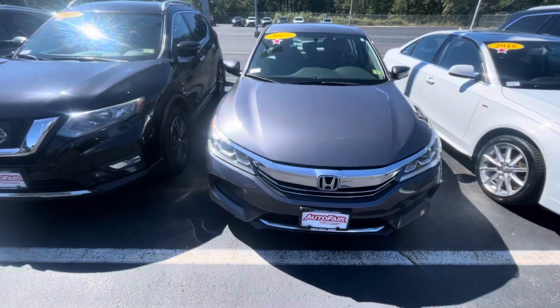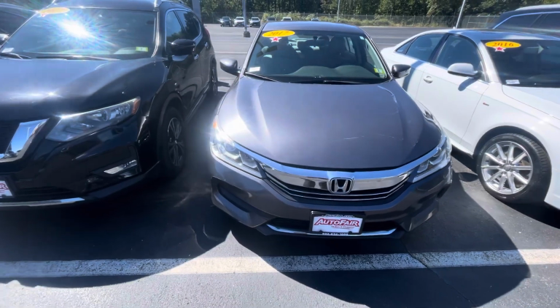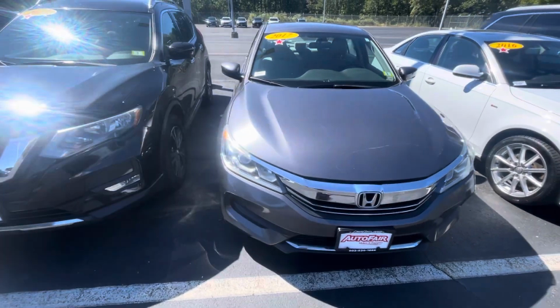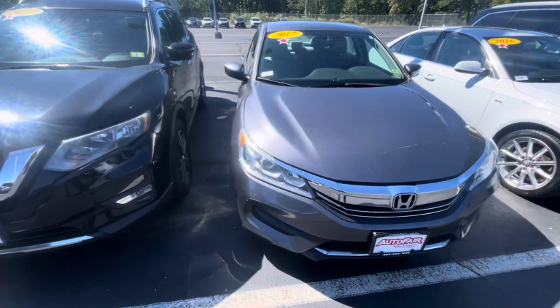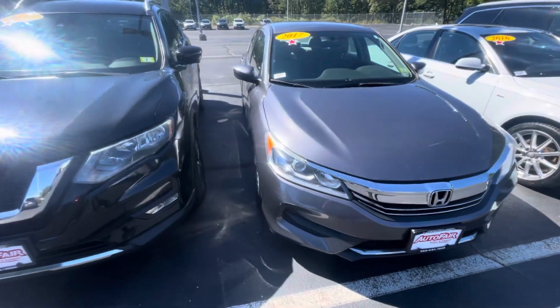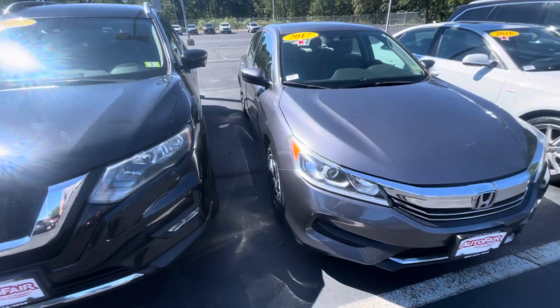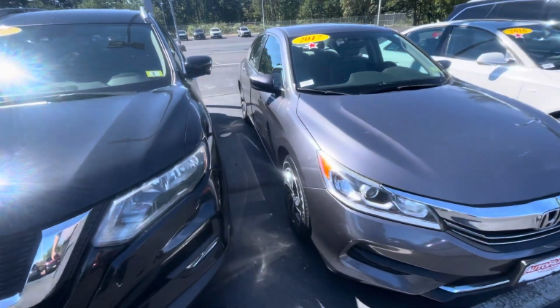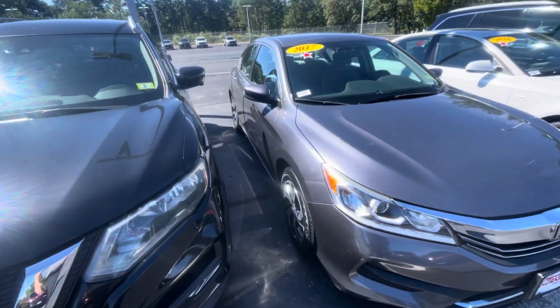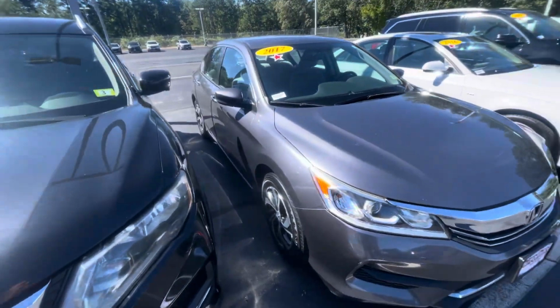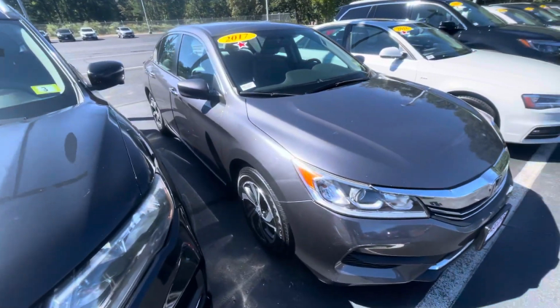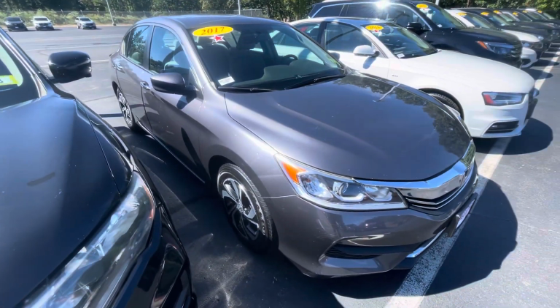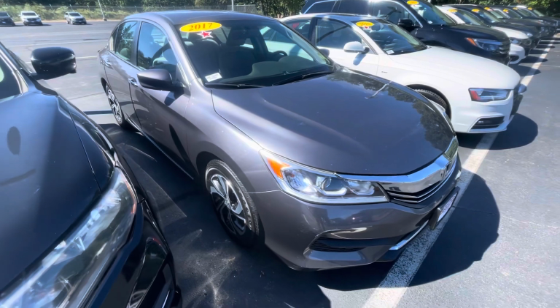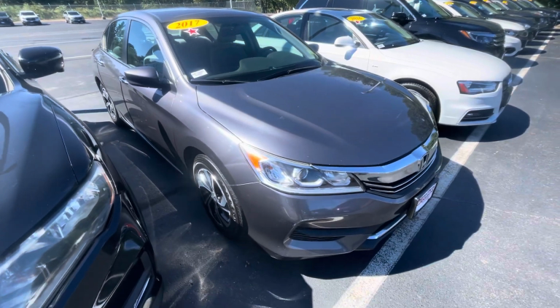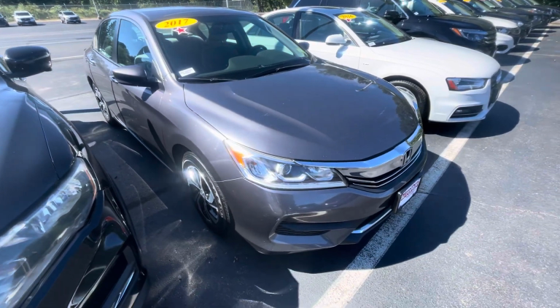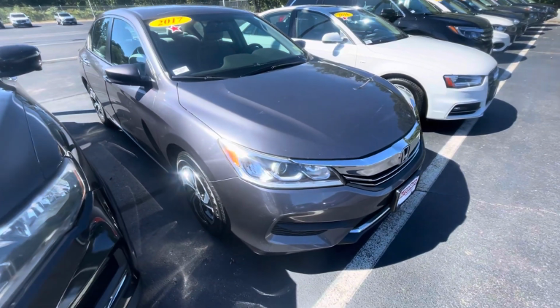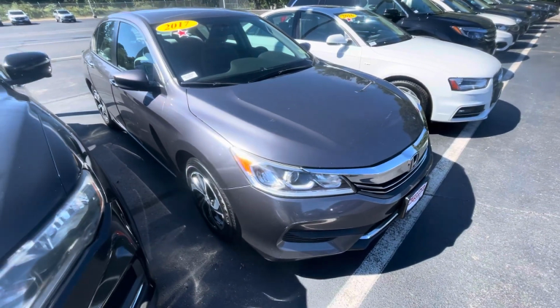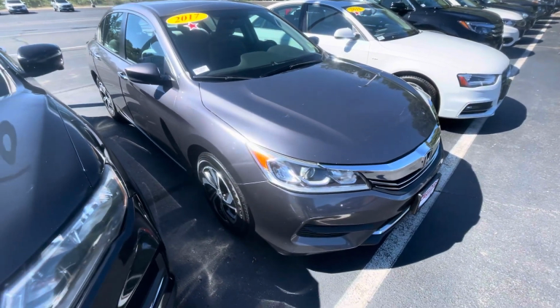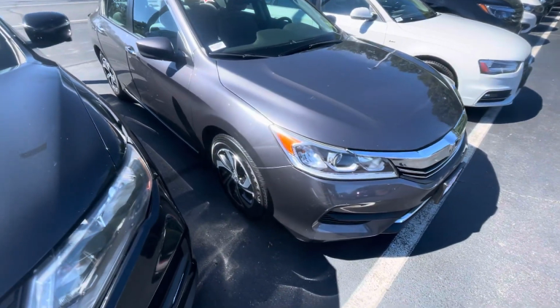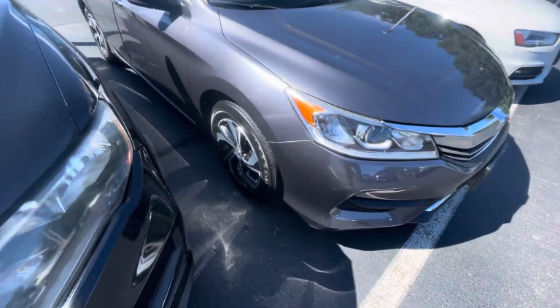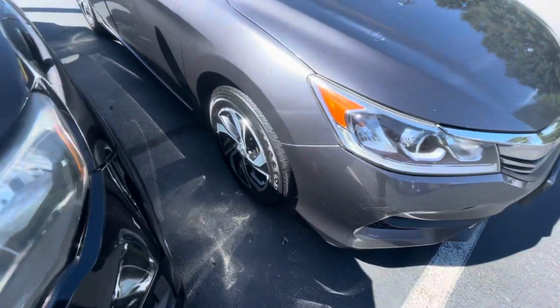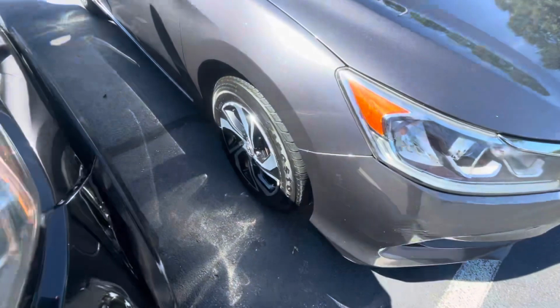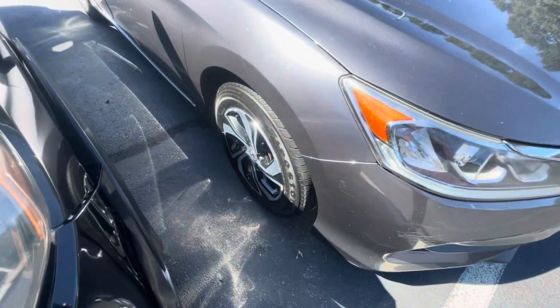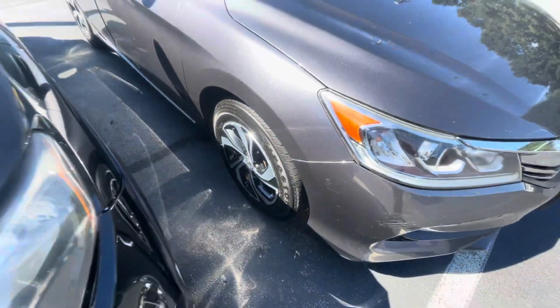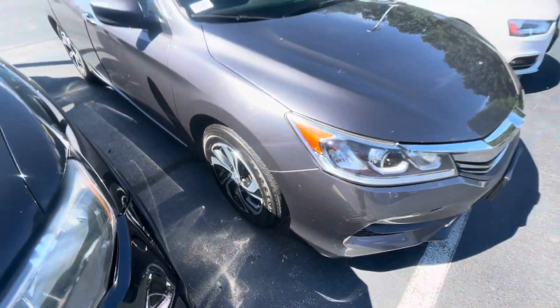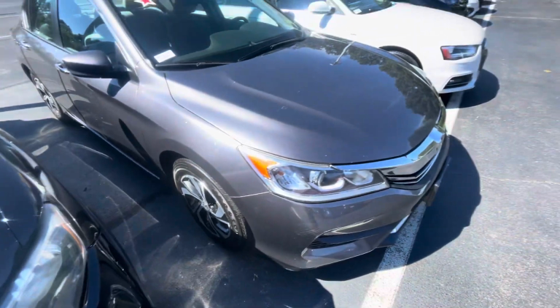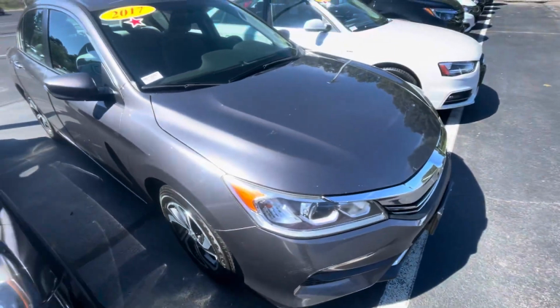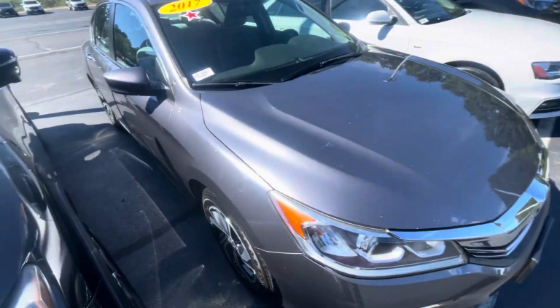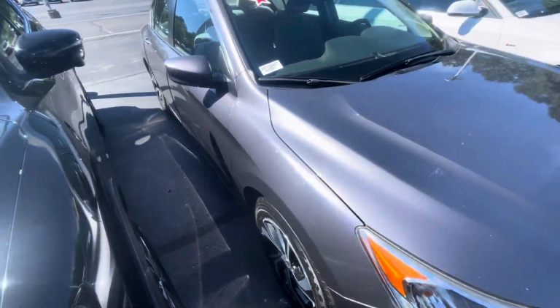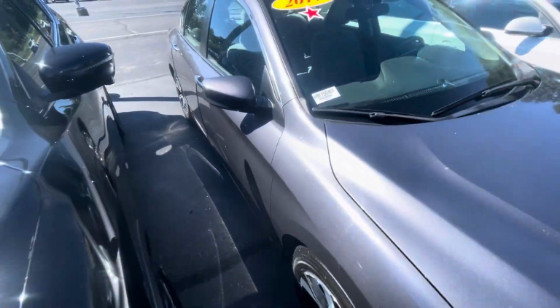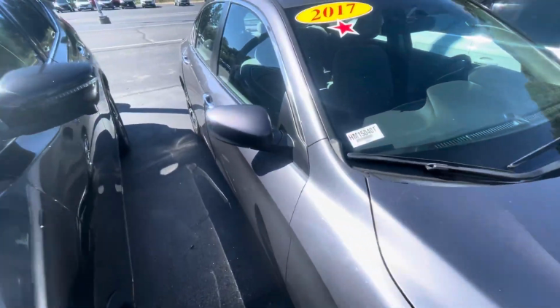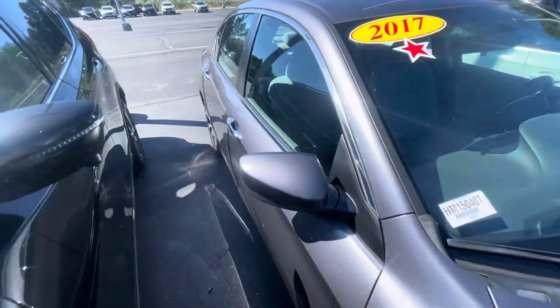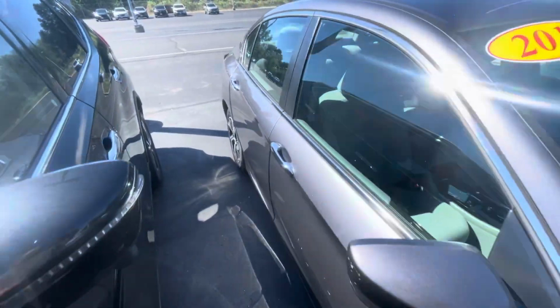Good afternoon. This is Angie with Audio for Honda, wanted to show you this 2017 Honda Accord. Let me bring you around the vehicle and show you some of the features. Some machine cut alloys — very nice. I love the old body styles of the Accords.